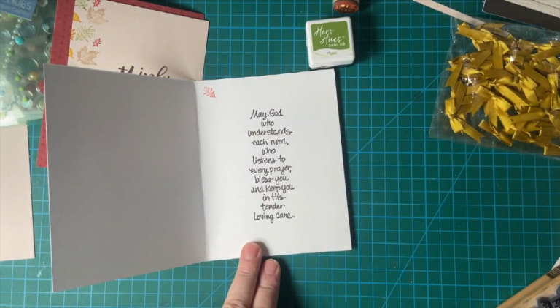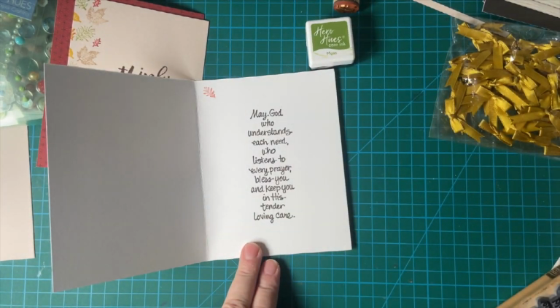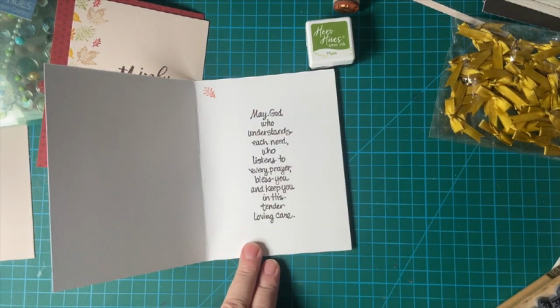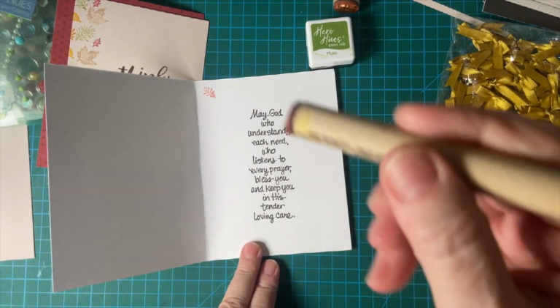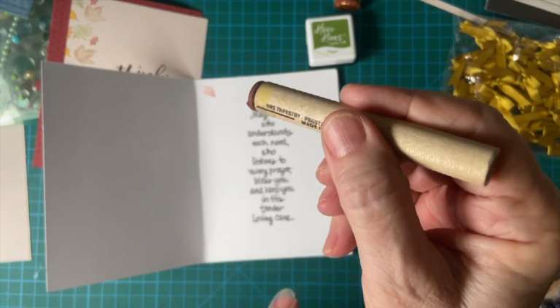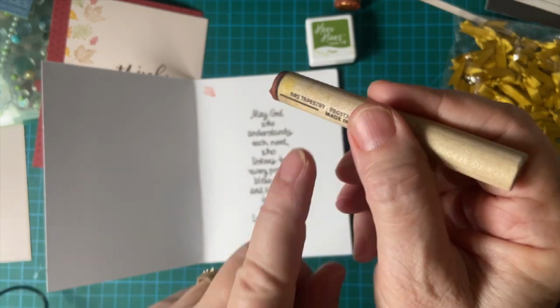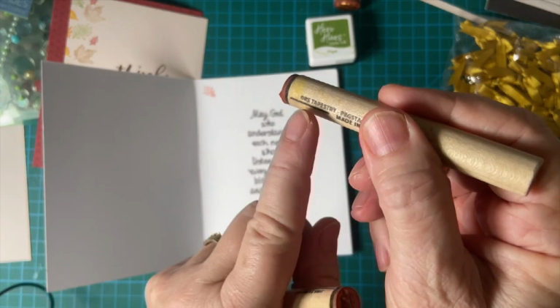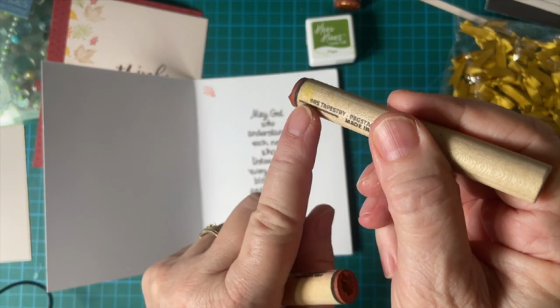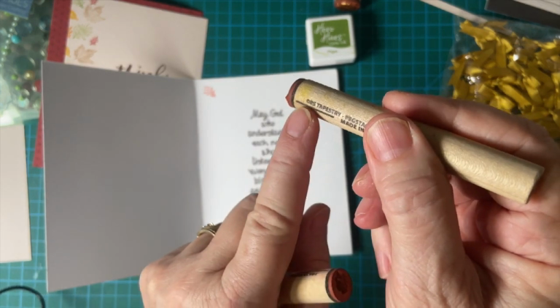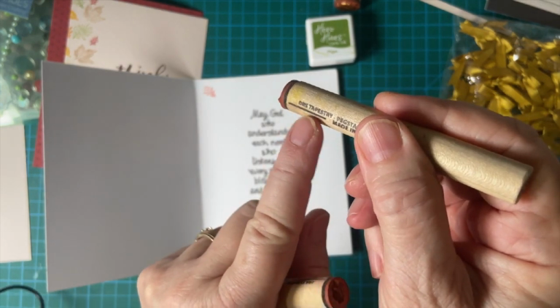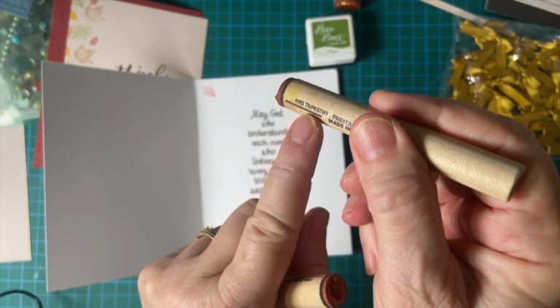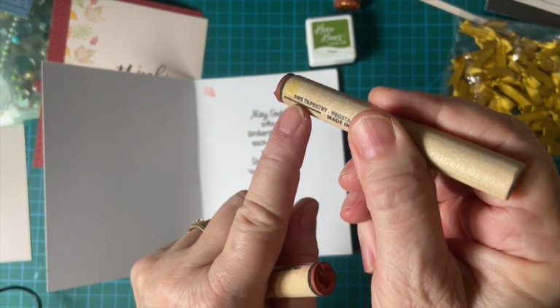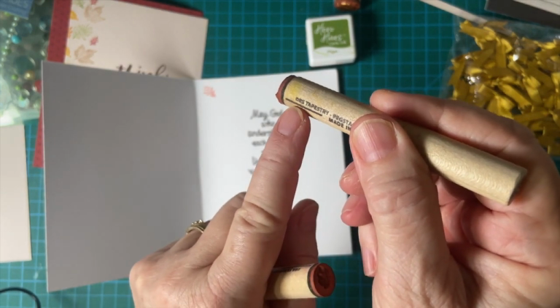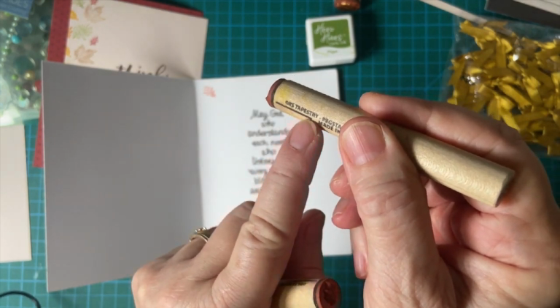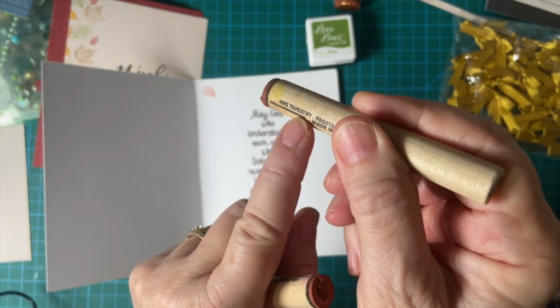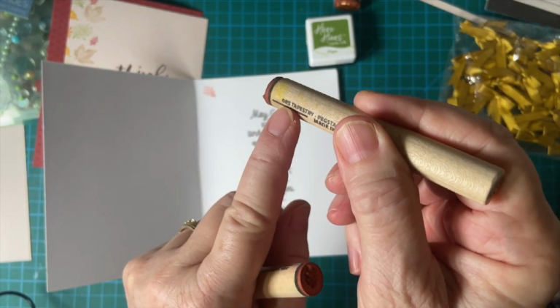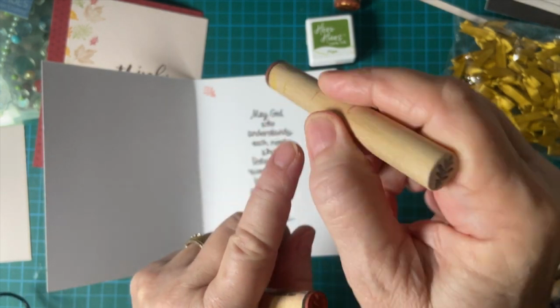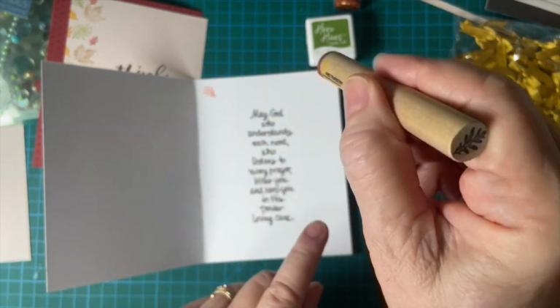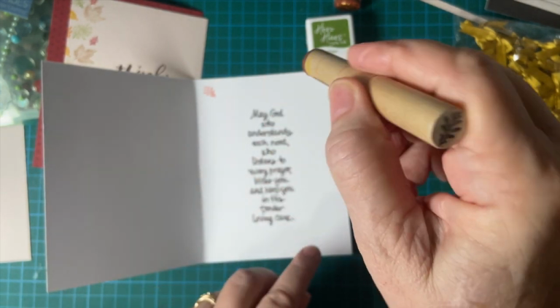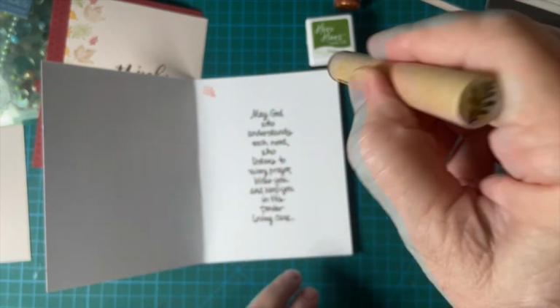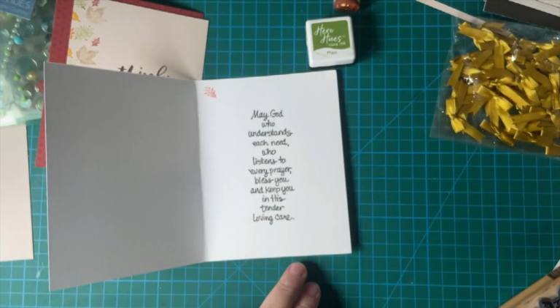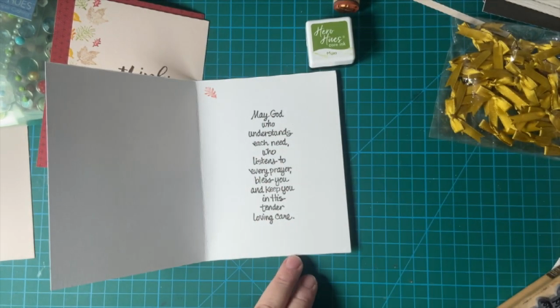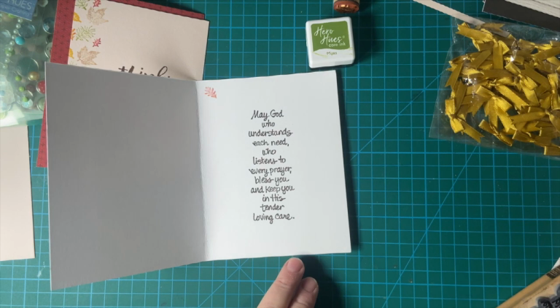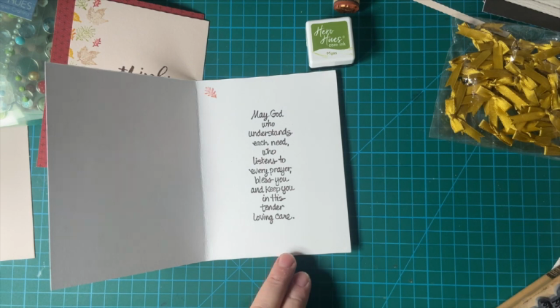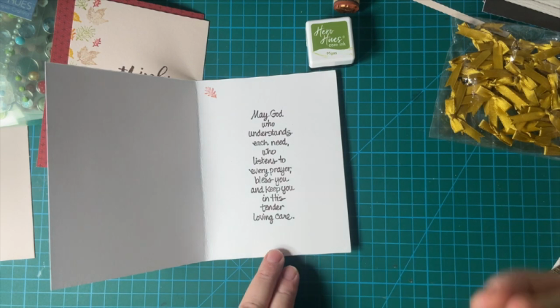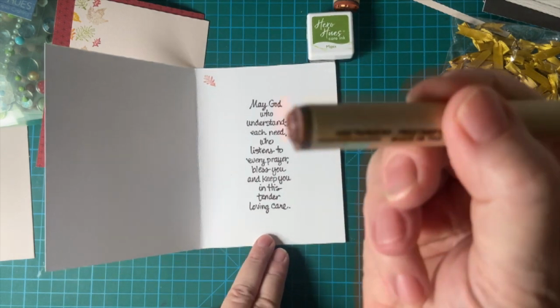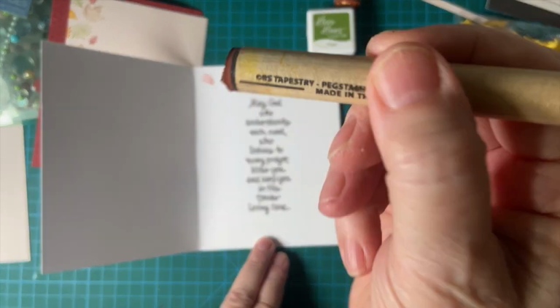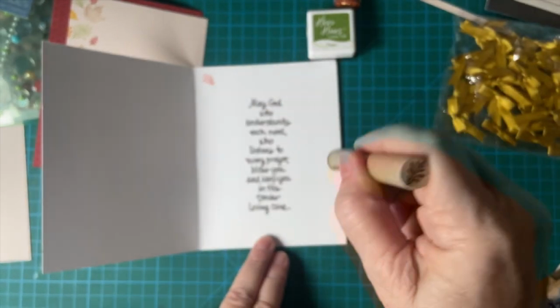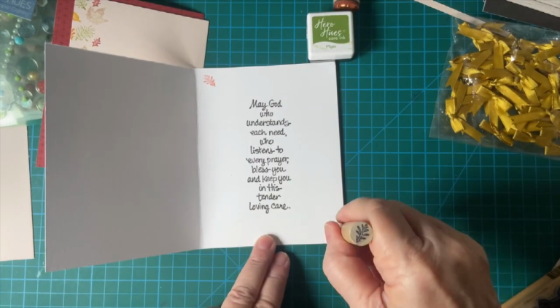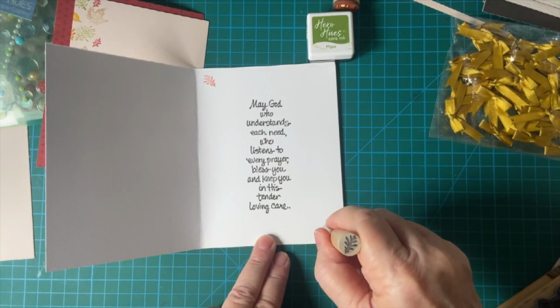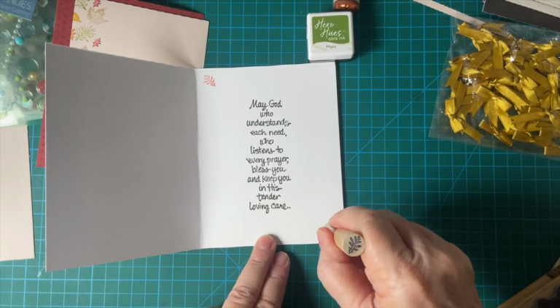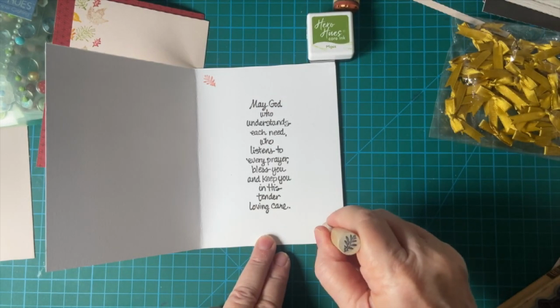Remember, this is at the bottom of the stamp. So if you want to go back and forth, watch where this is.